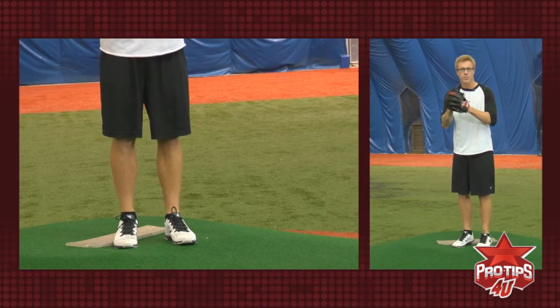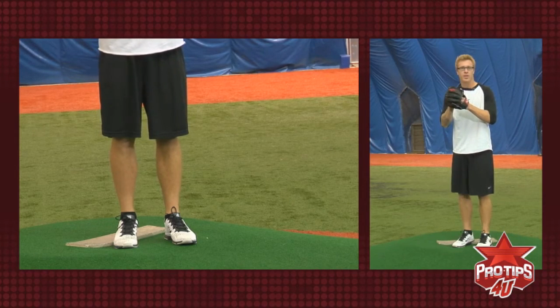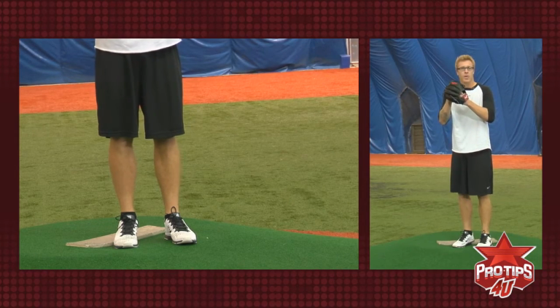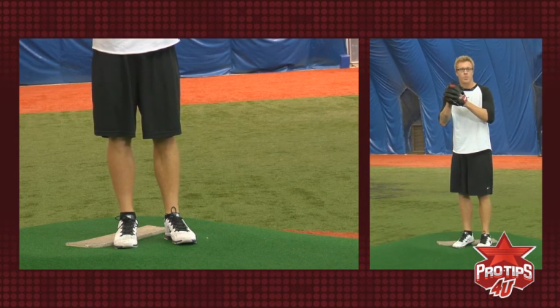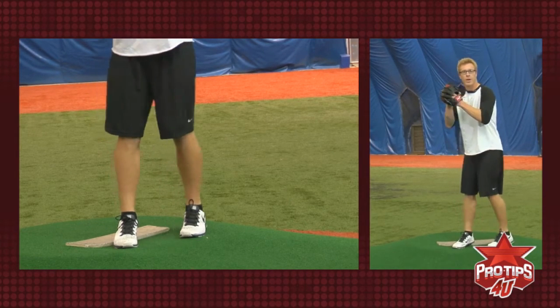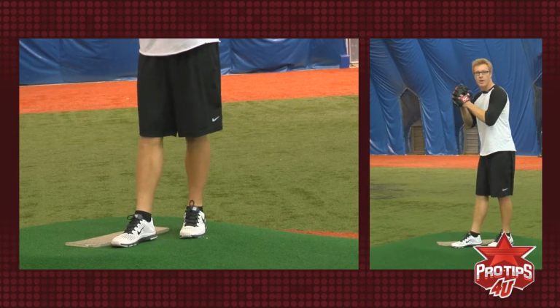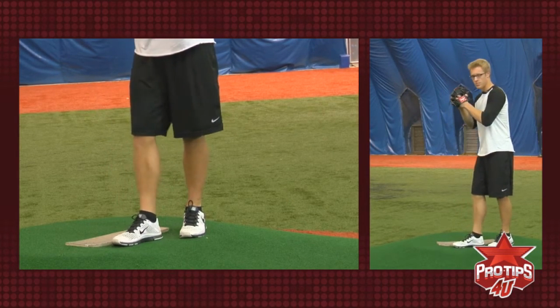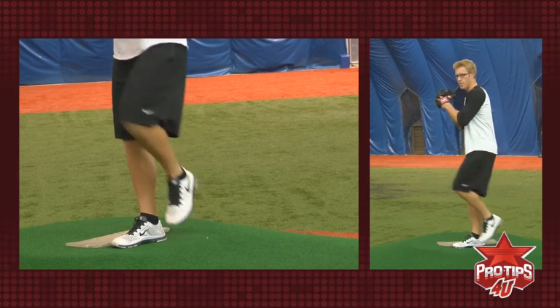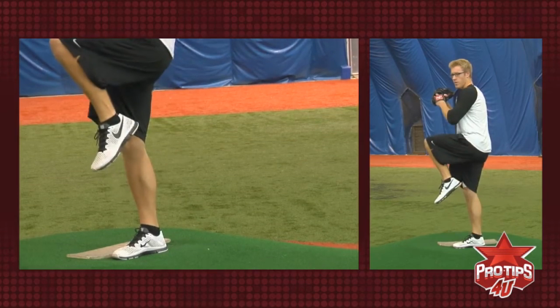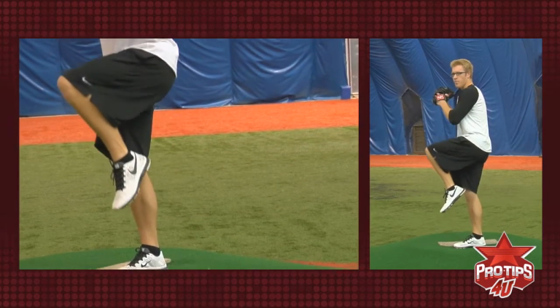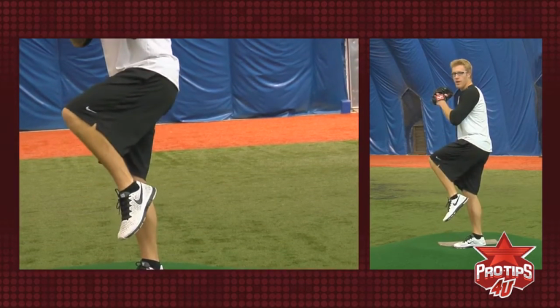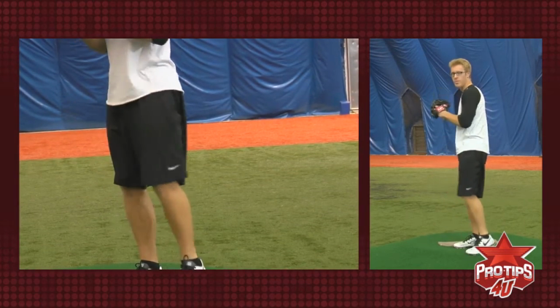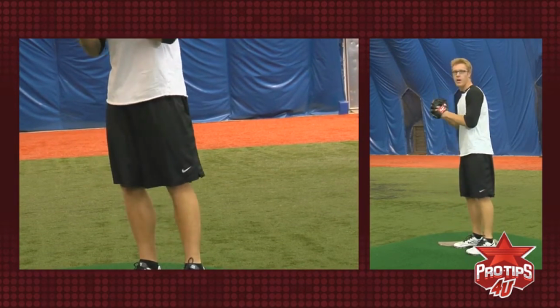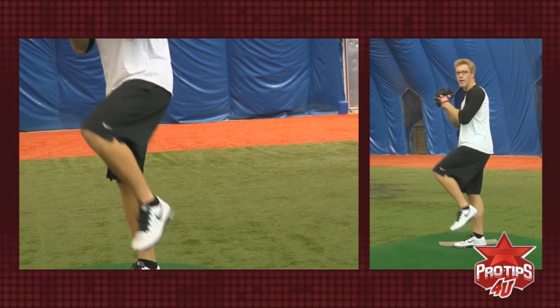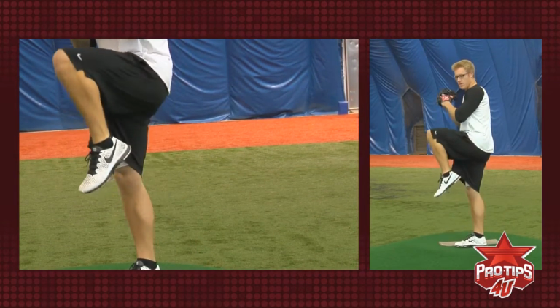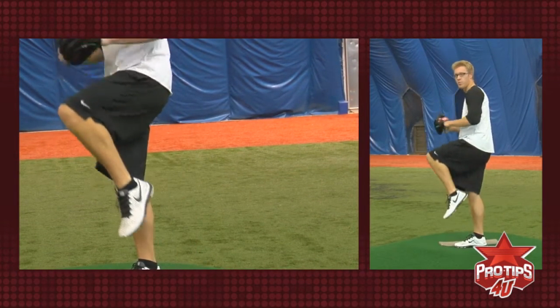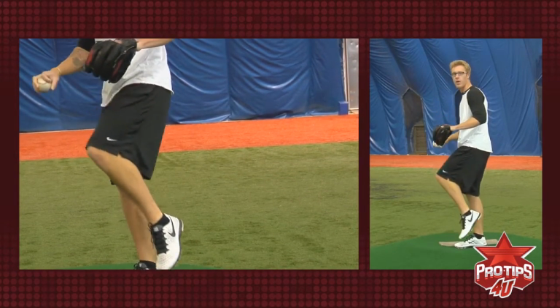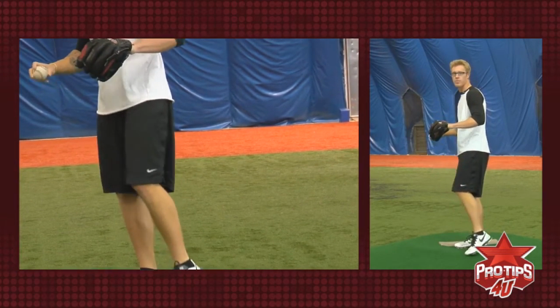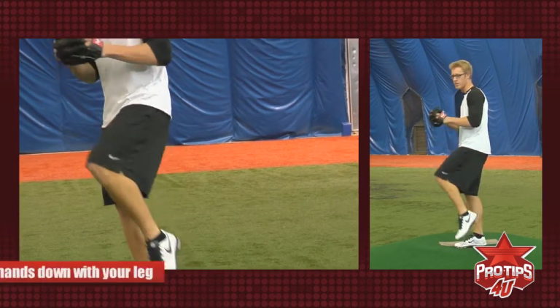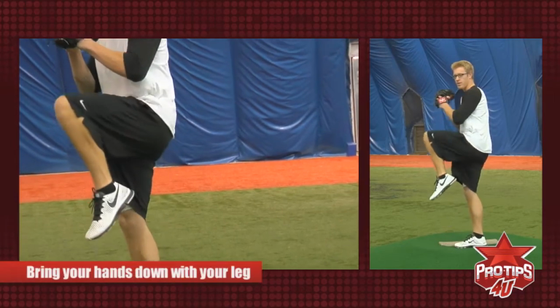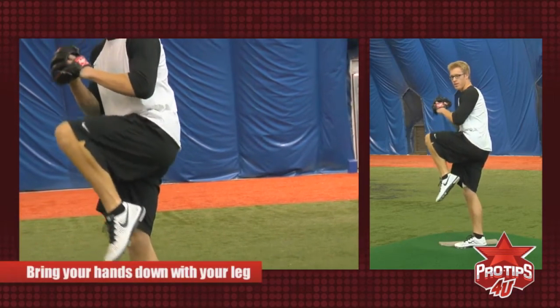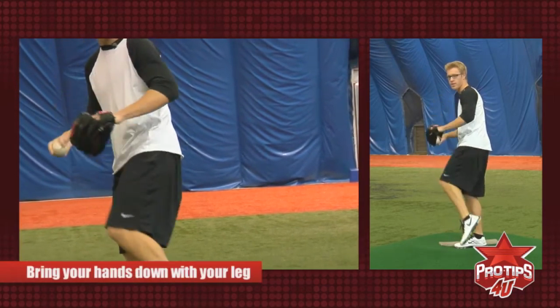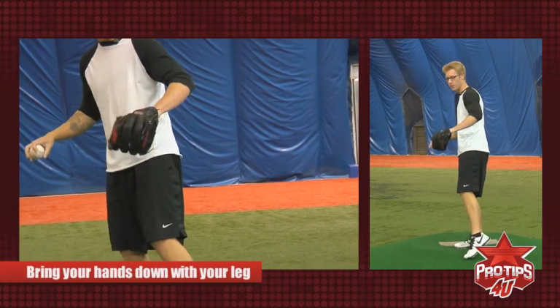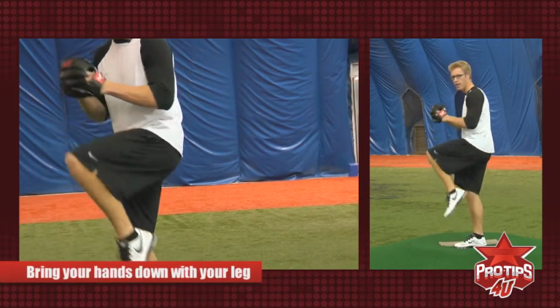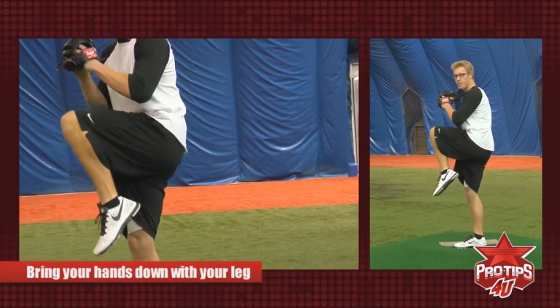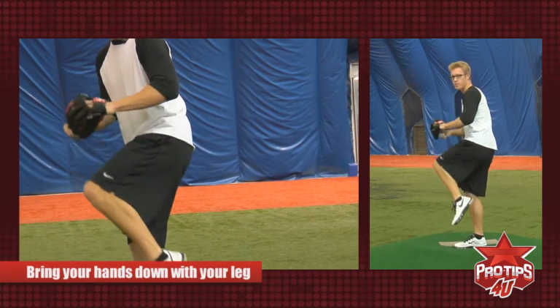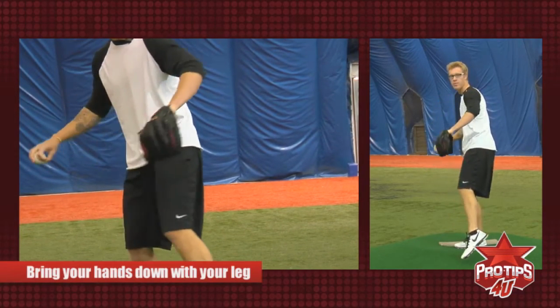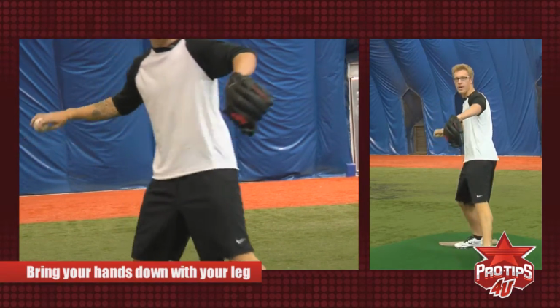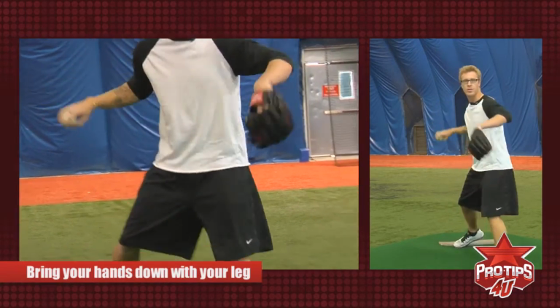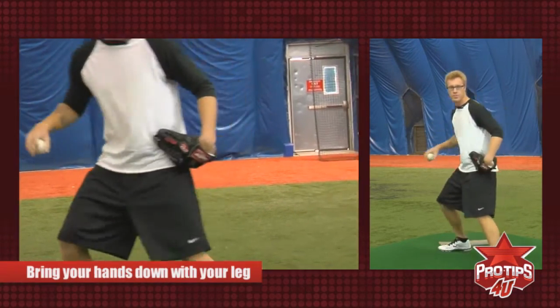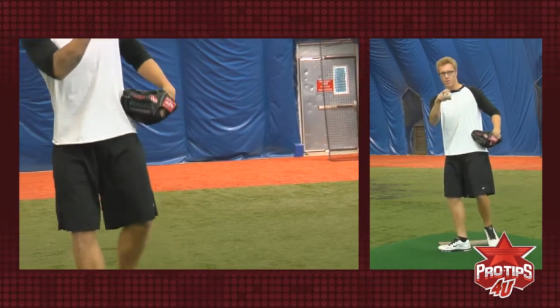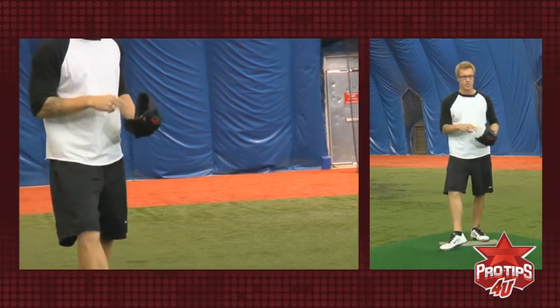After that, when I bring my leg up and I feel my leg start to come down, I want my hands to break along with it — just like this. When you feel your leg come down, break your hands with it and start going towards the mound.